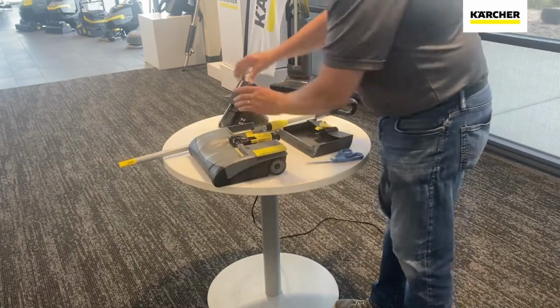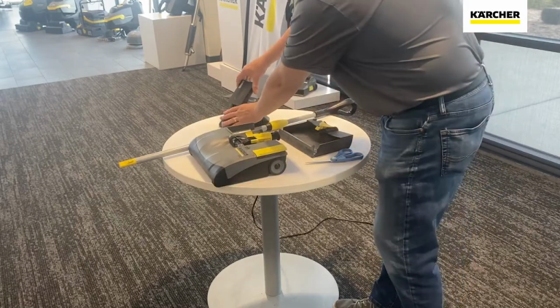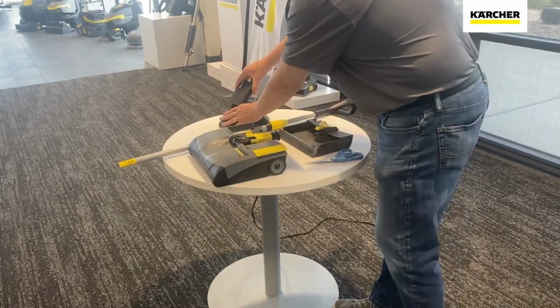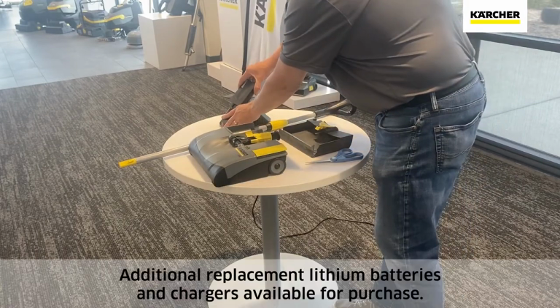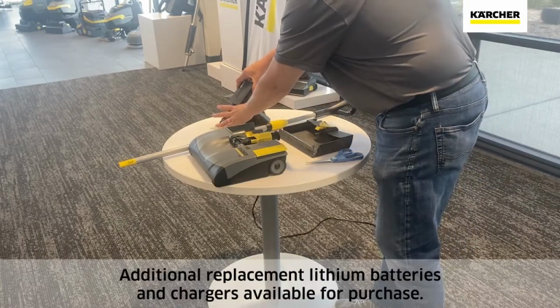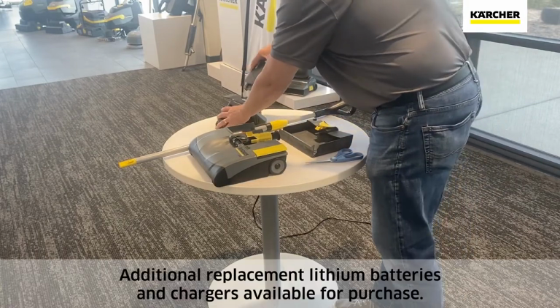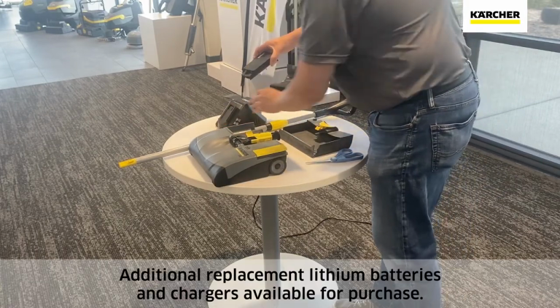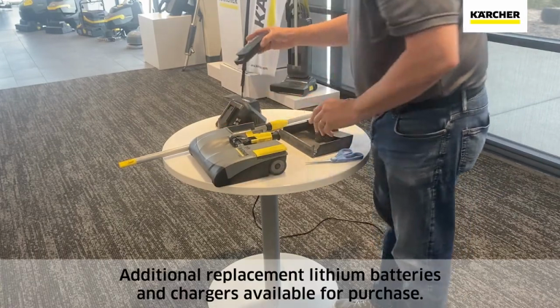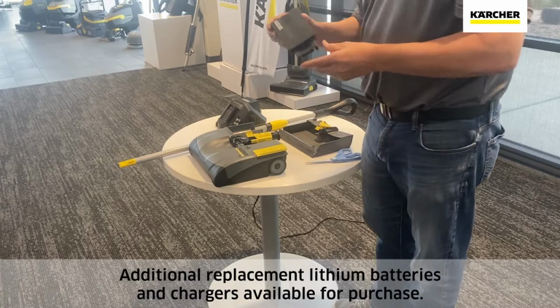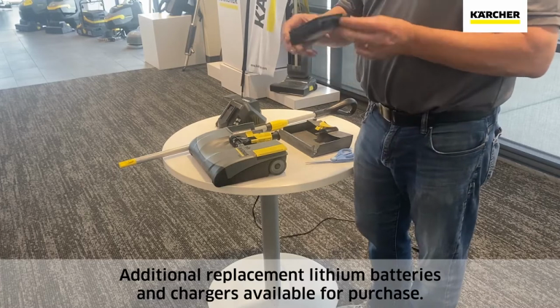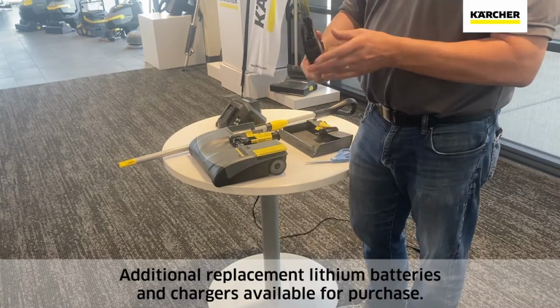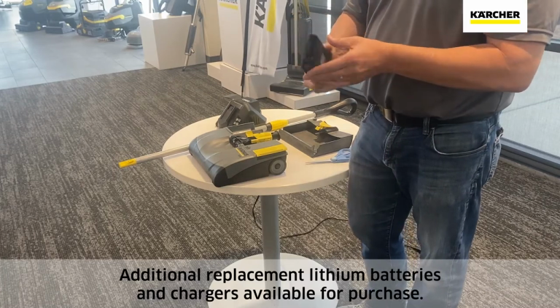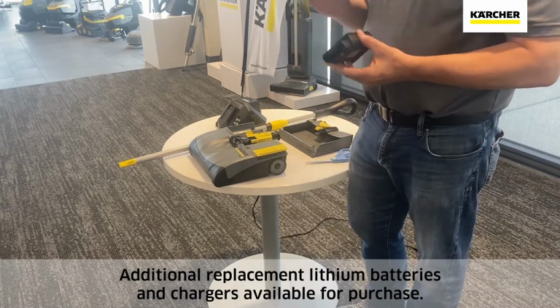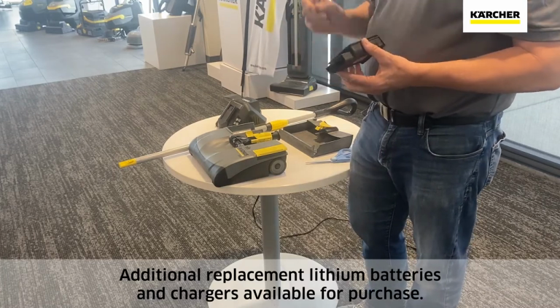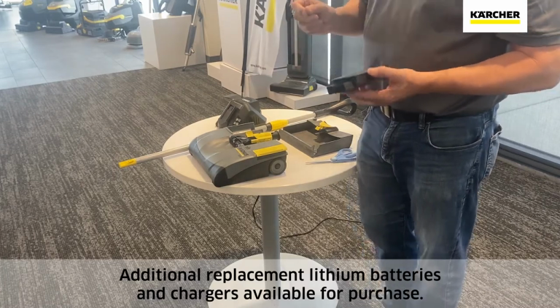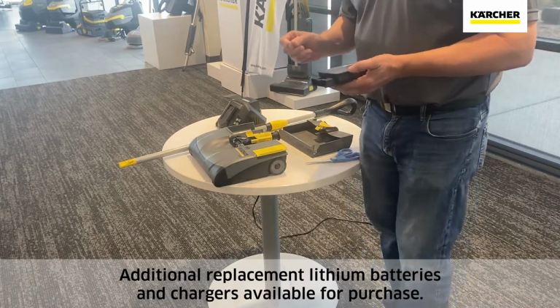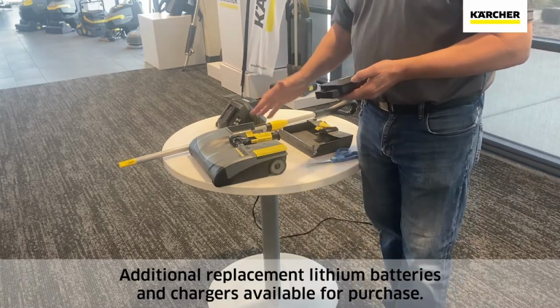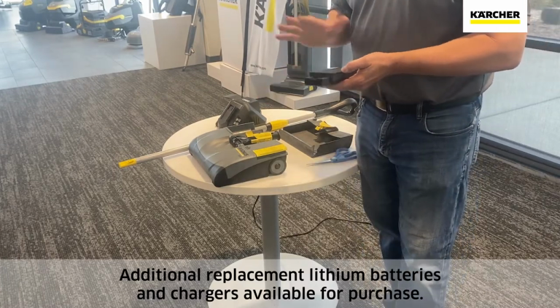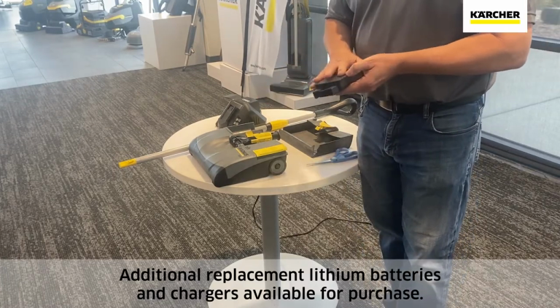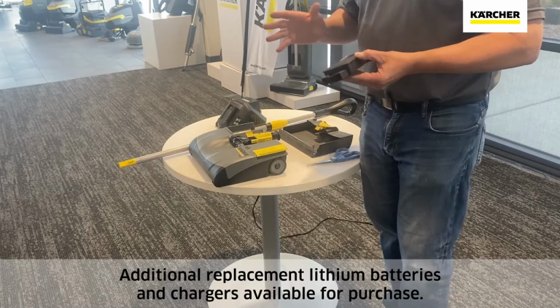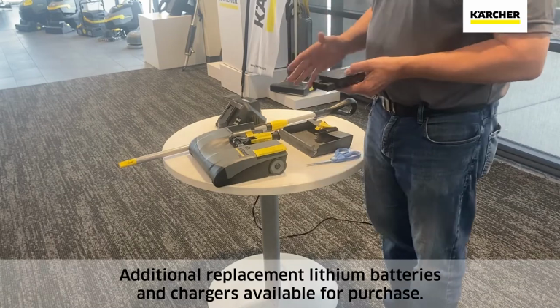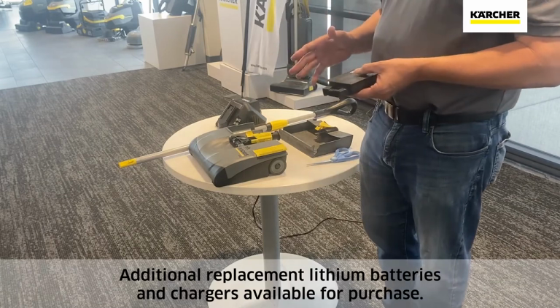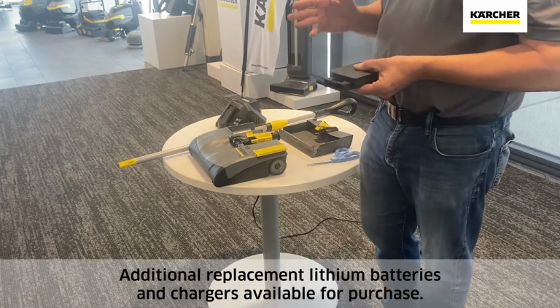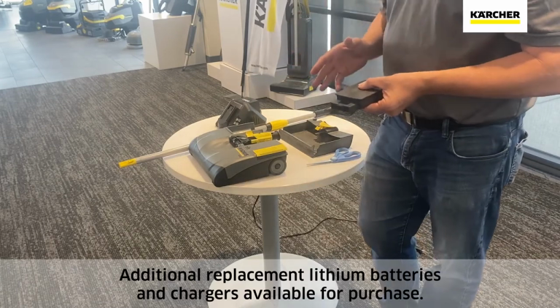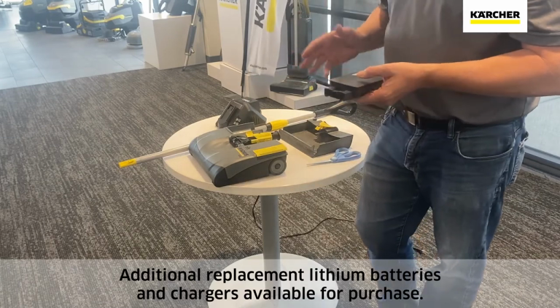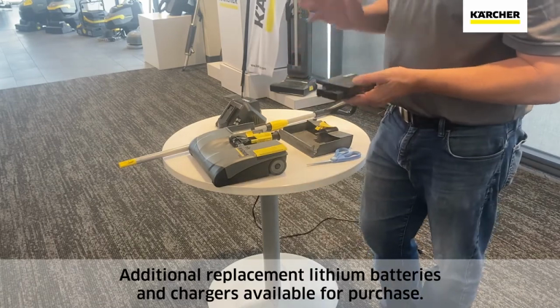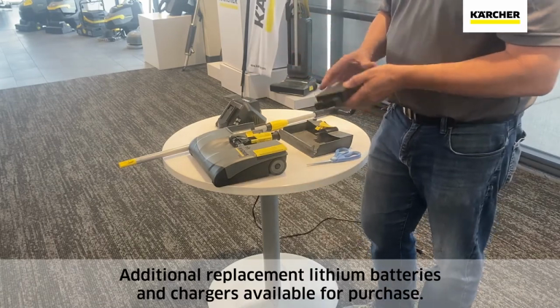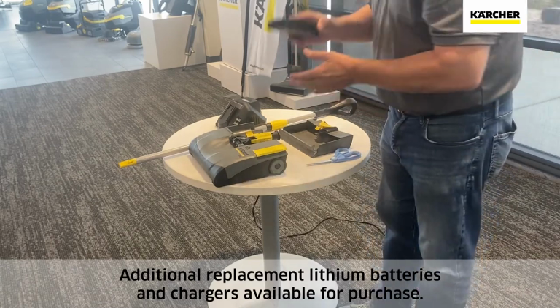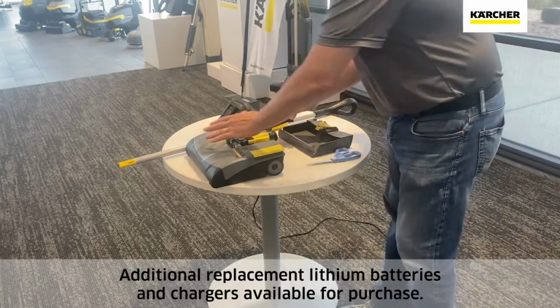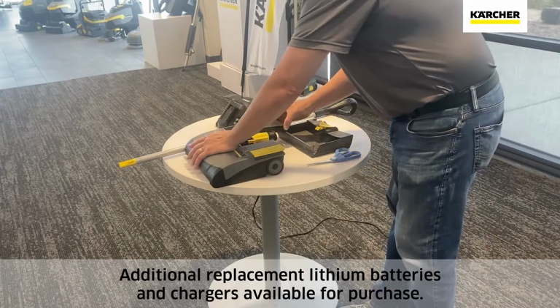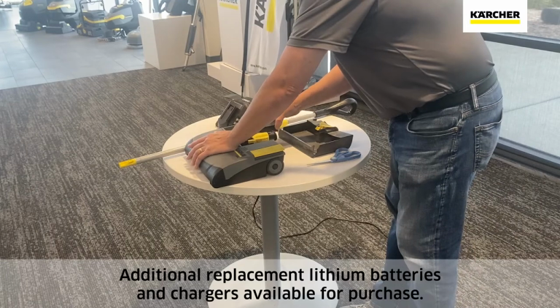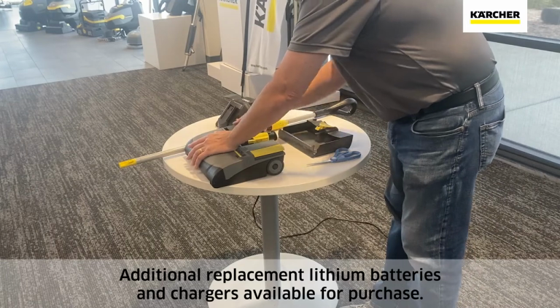Remove our battery from the charger. It does take about 110 minutes for a full charge. We'll get 30 minutes of operation on carpet and 40 minutes of operation on hard floor with a full charge. We'll just slide that in.